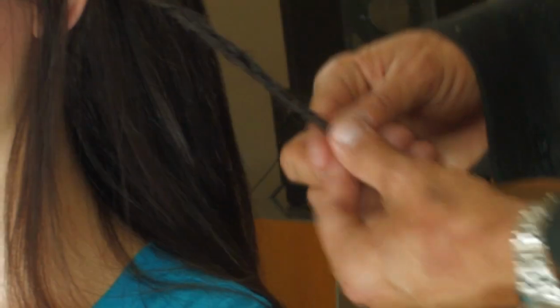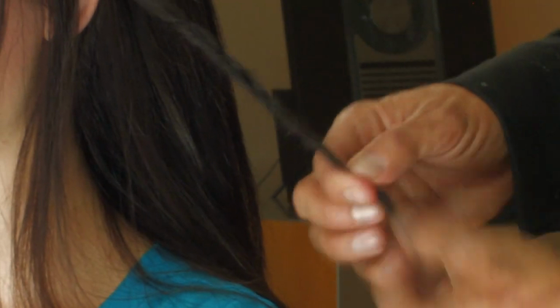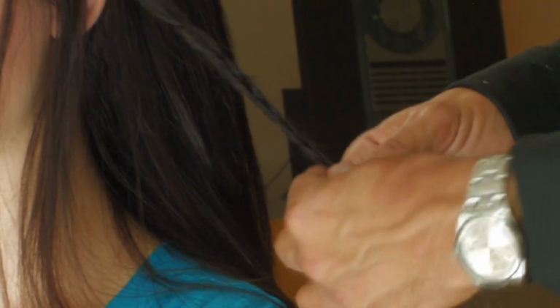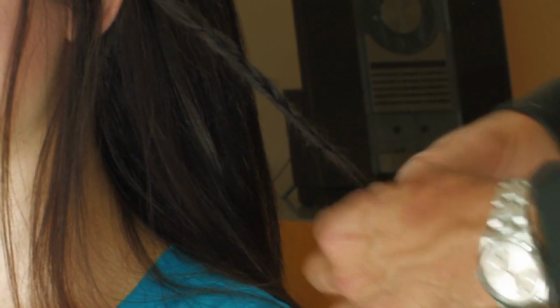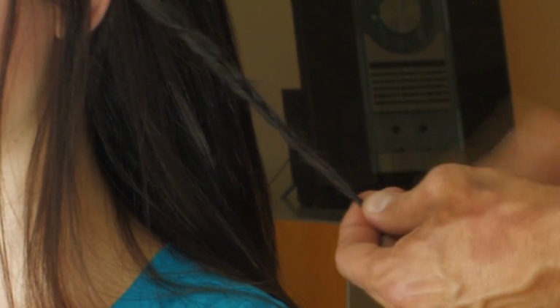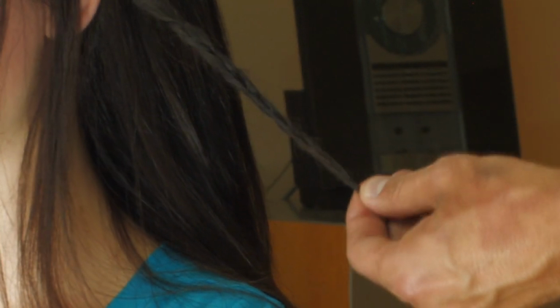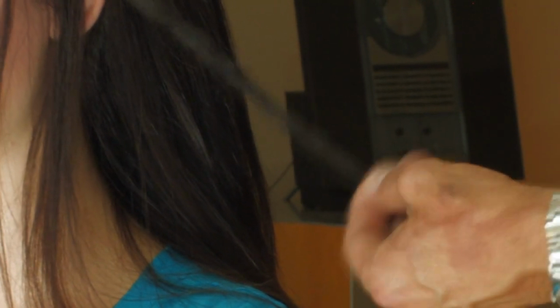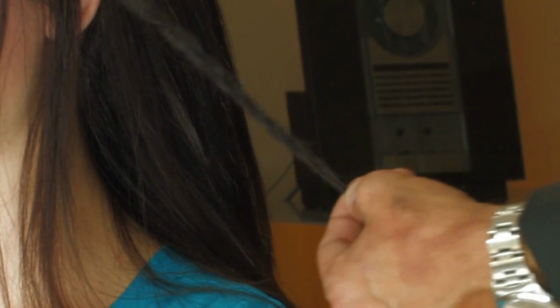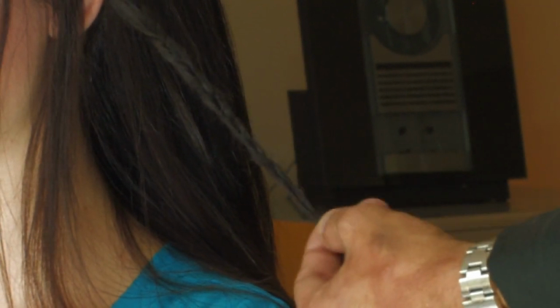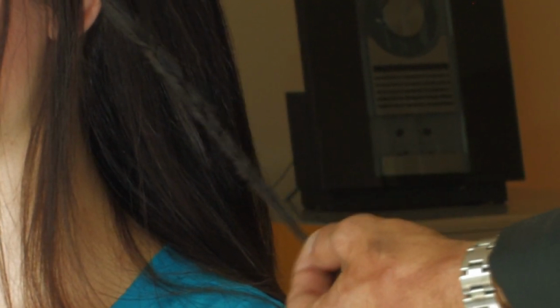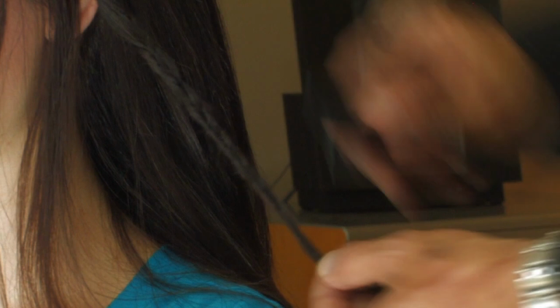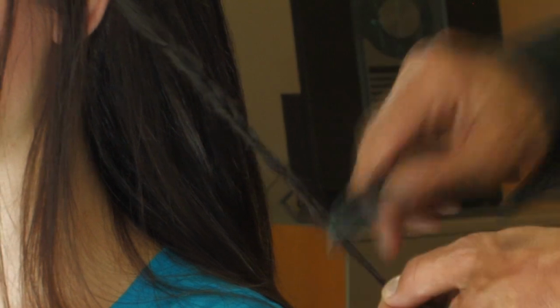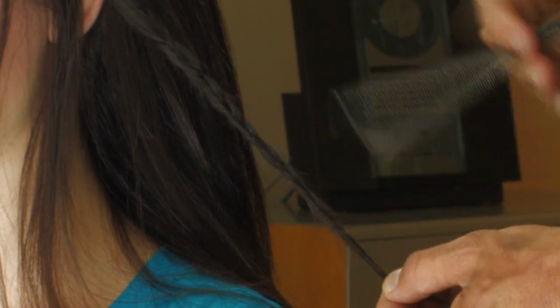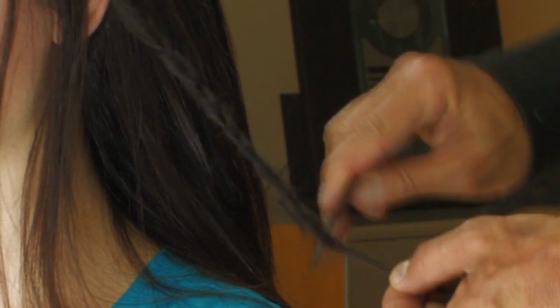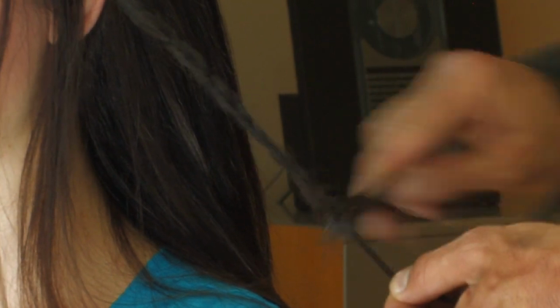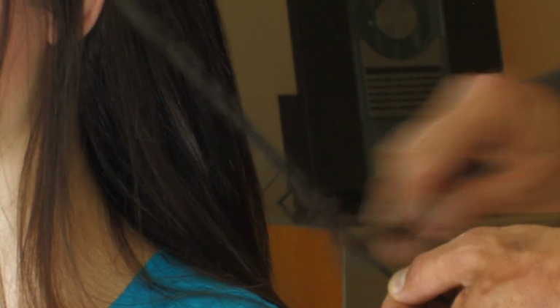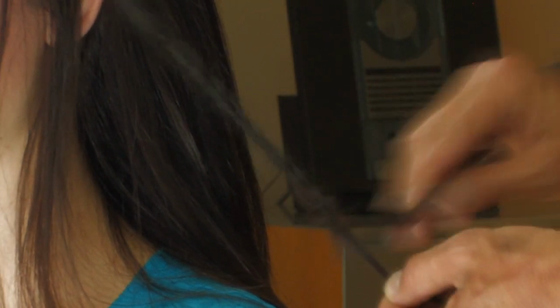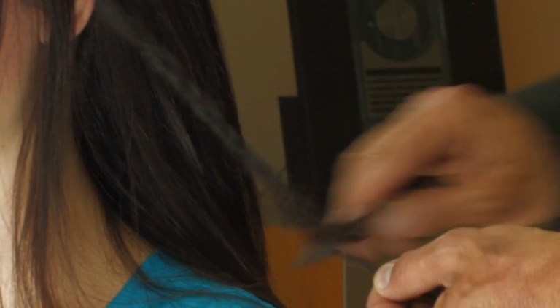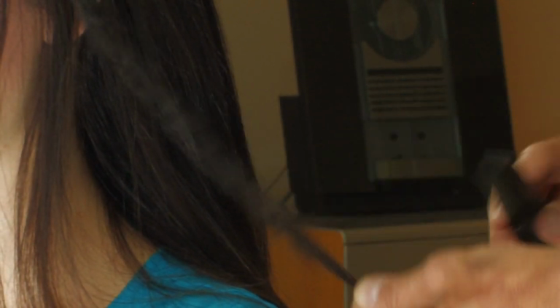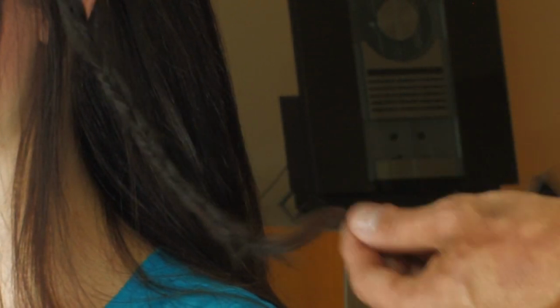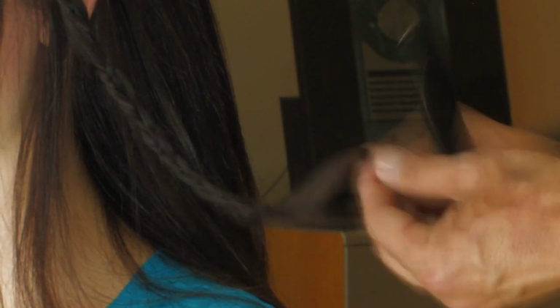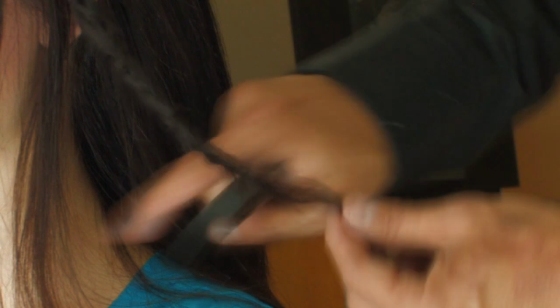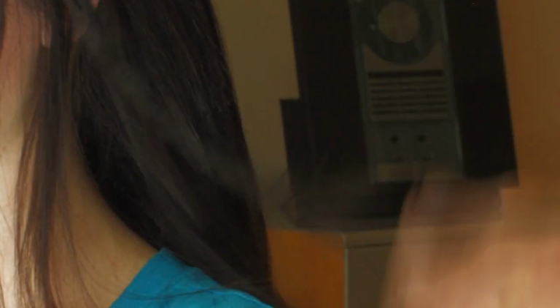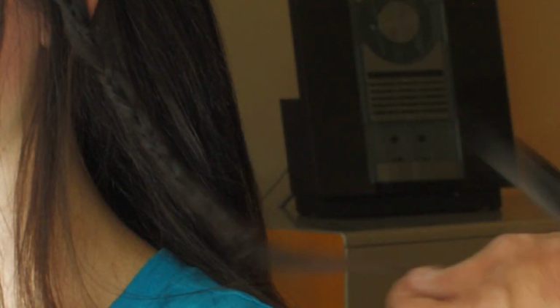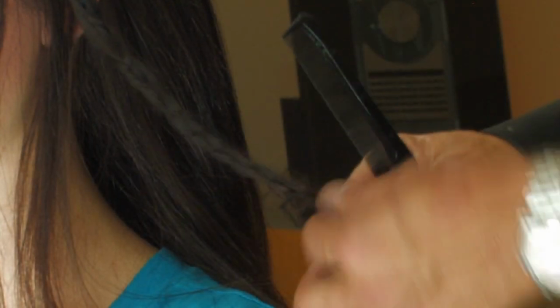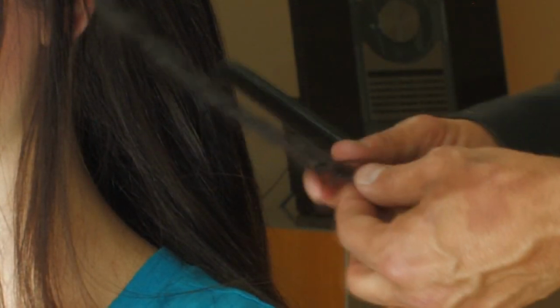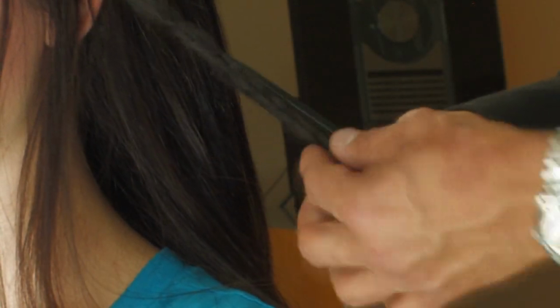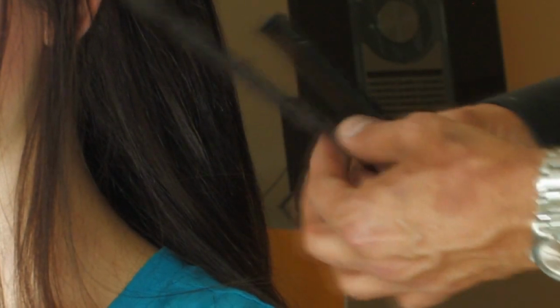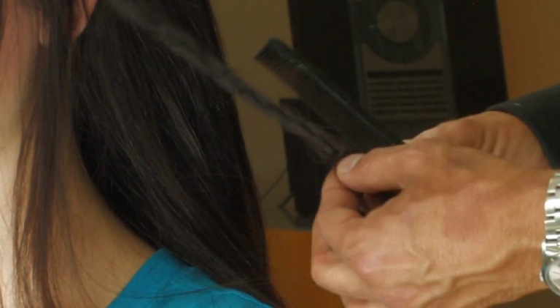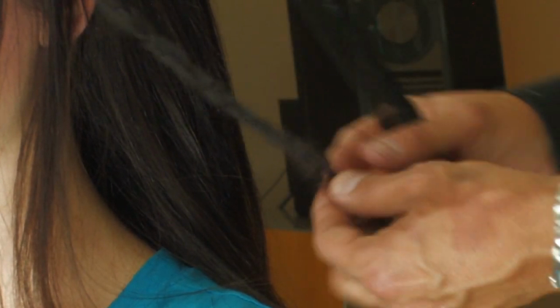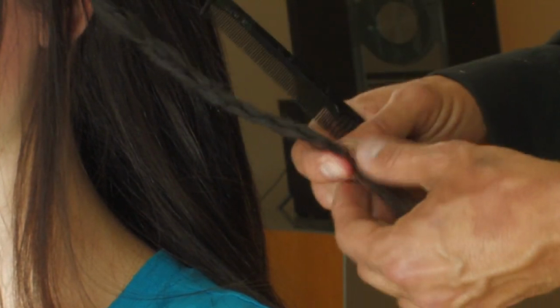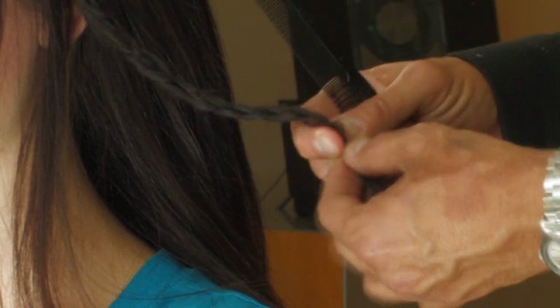When you get close to the end, what I sometimes do is take my comb and backcomb it a little bit, just to hold it. Otherwise, you'll just take a tiny elastic and attach it.